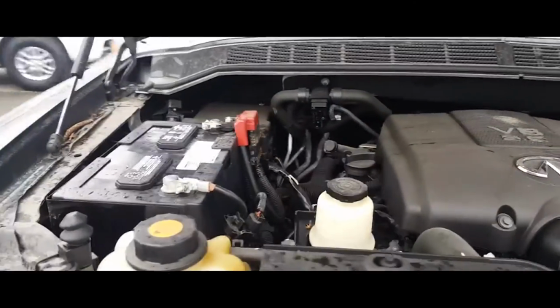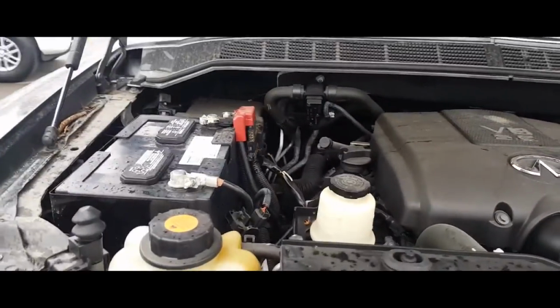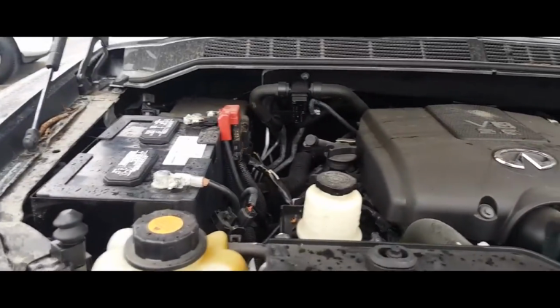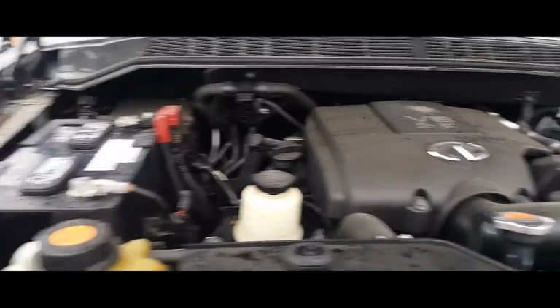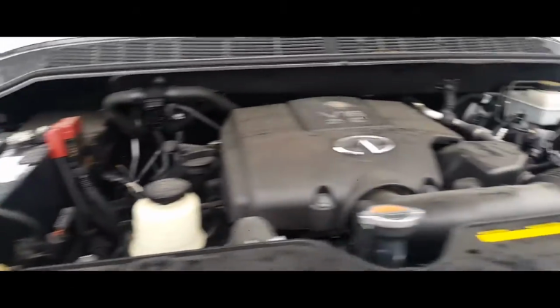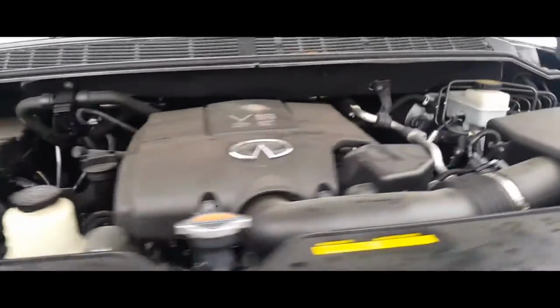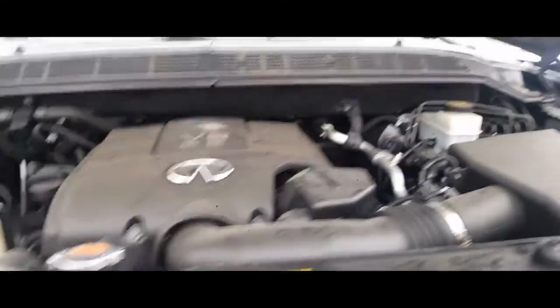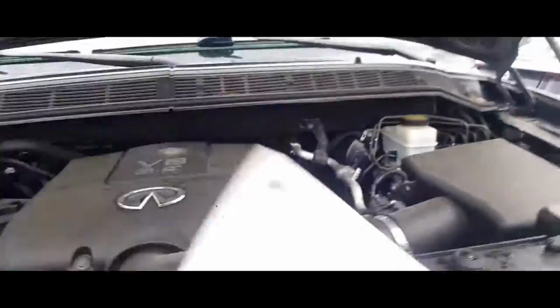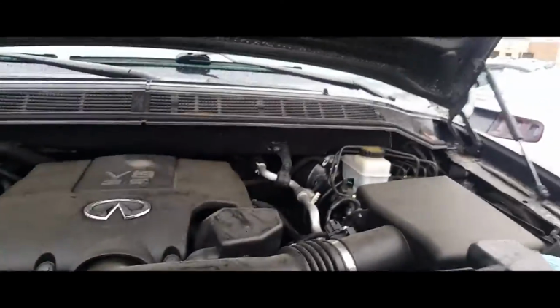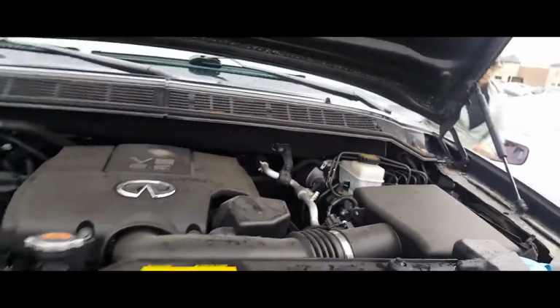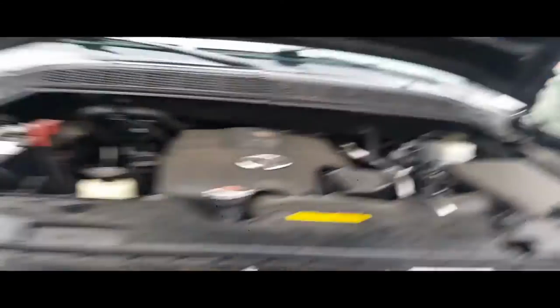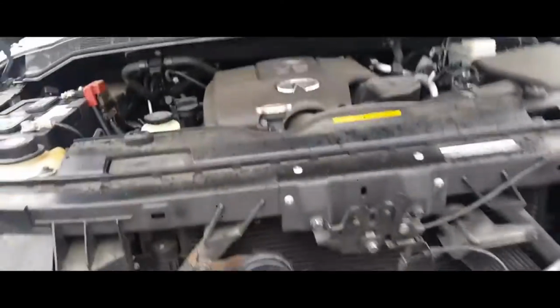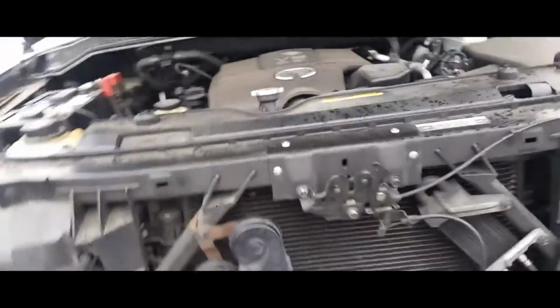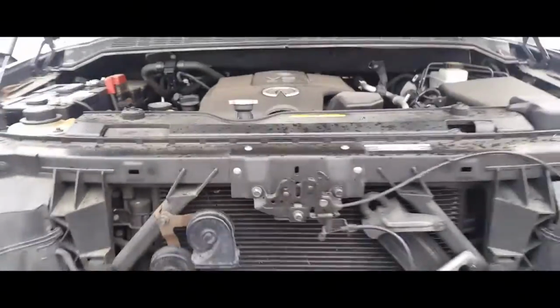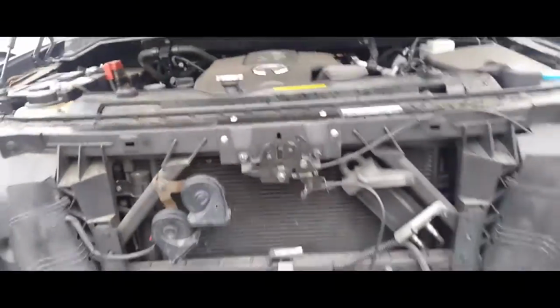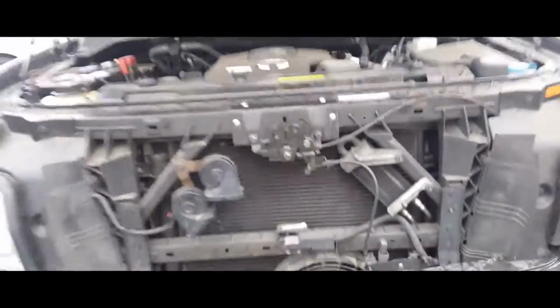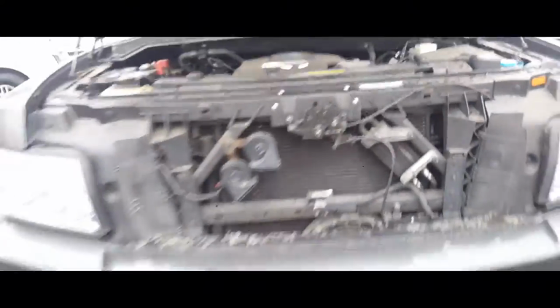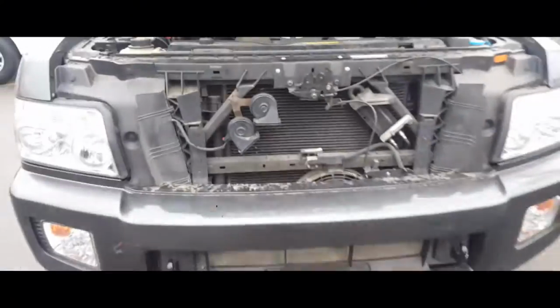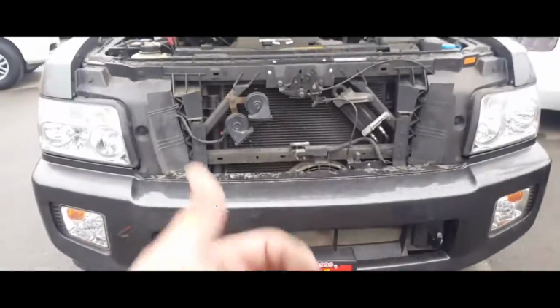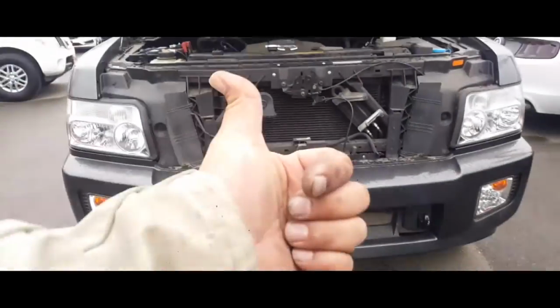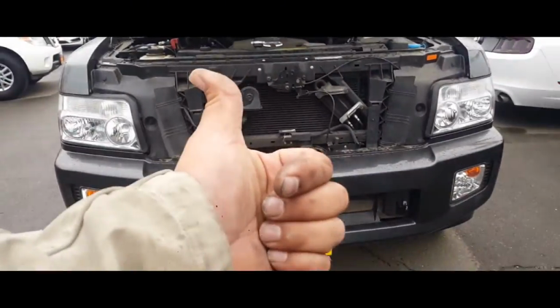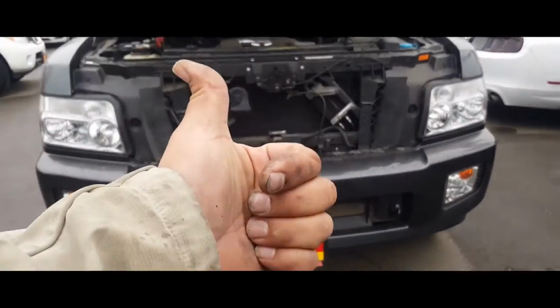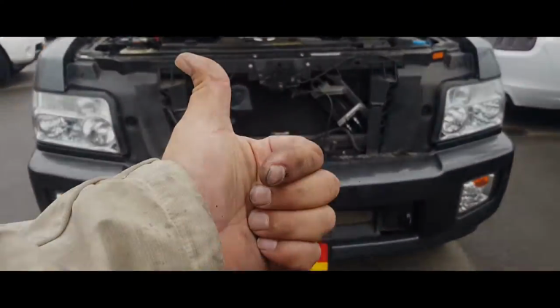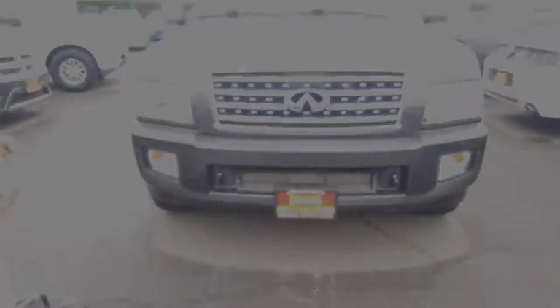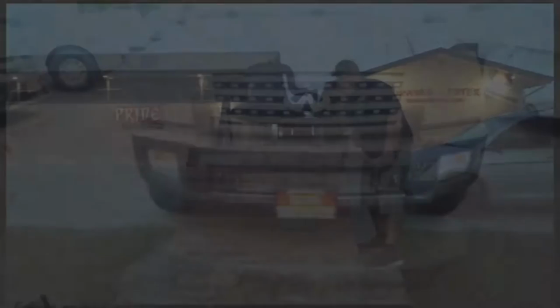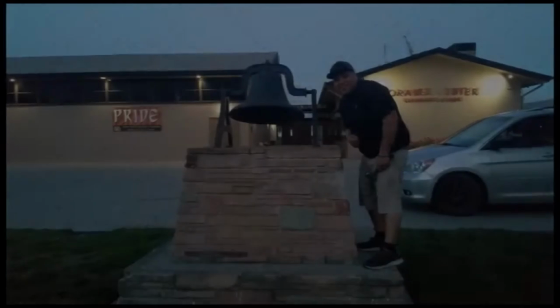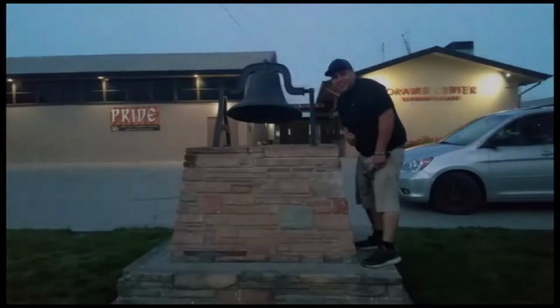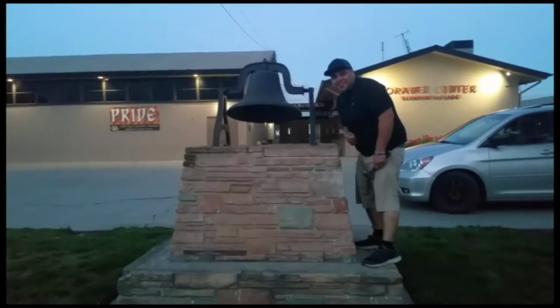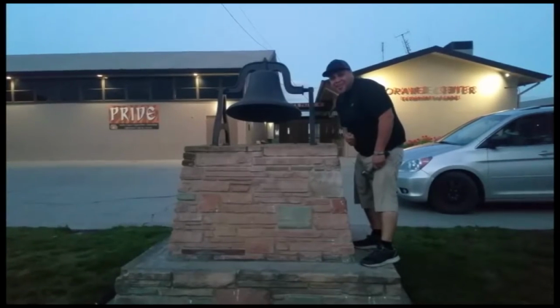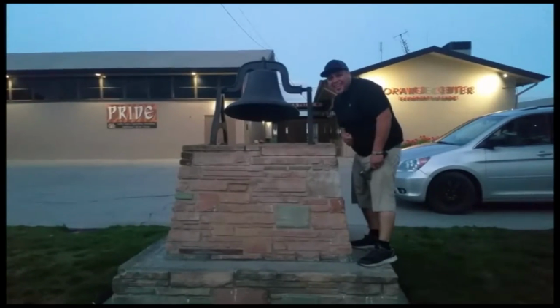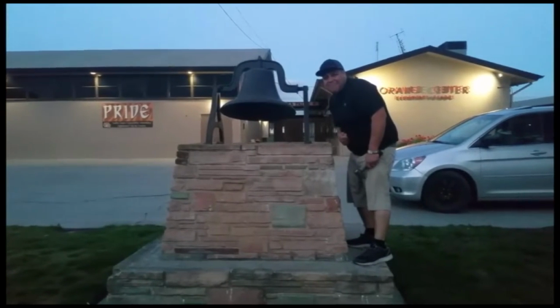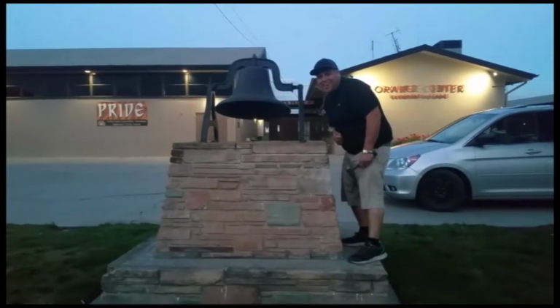And that's how you install a battery on a 2010 QX56. Thank you for watching. Please like and subscribe, and don't forget to hit that bell.